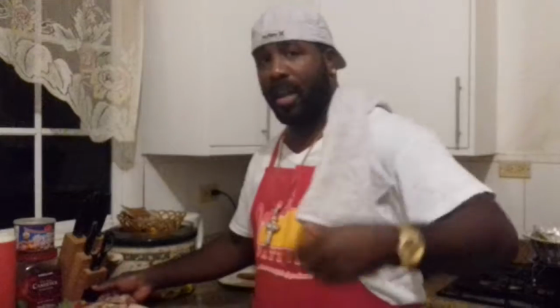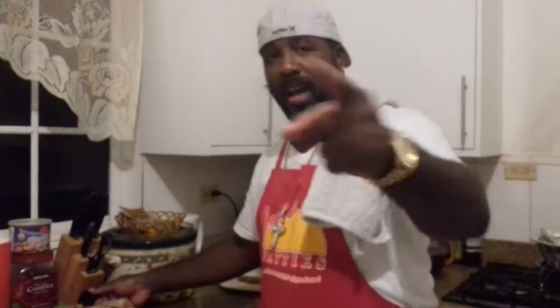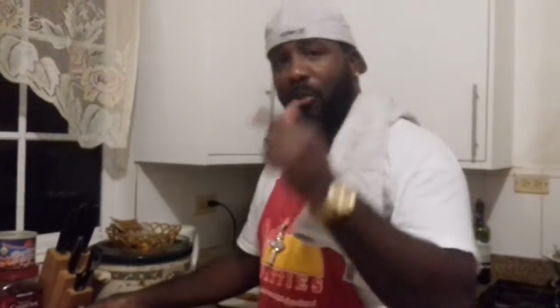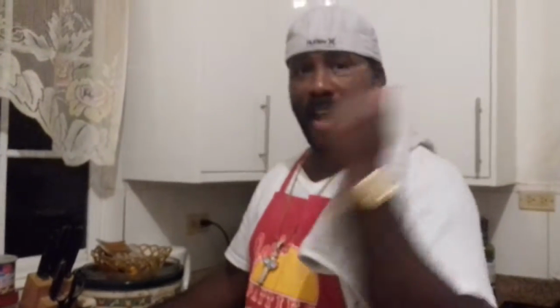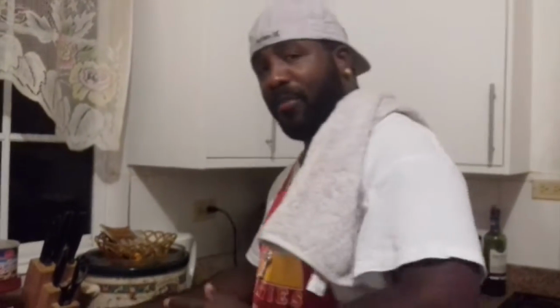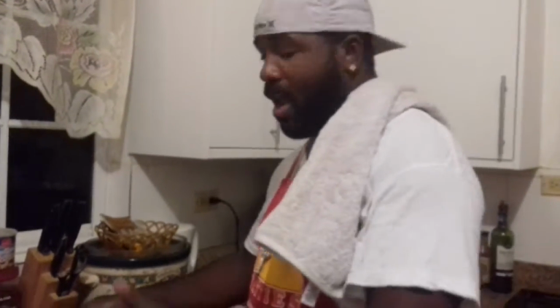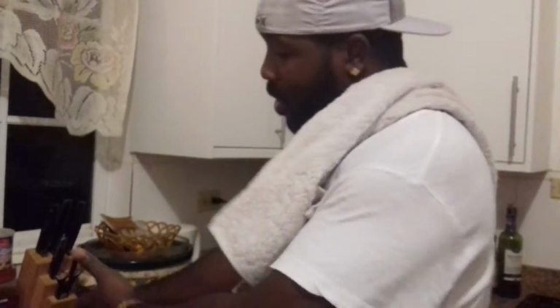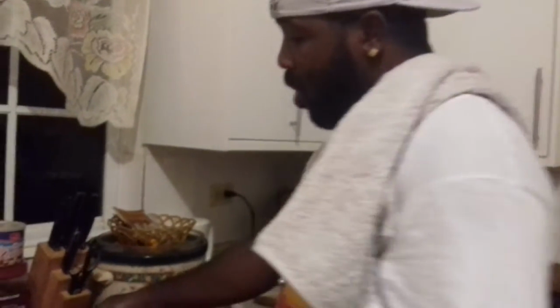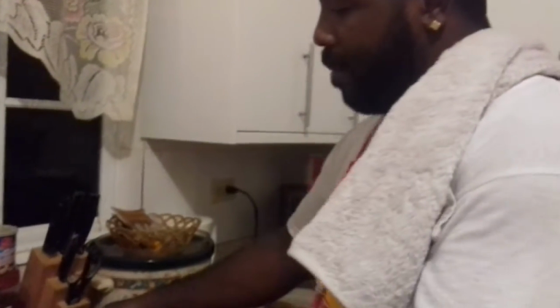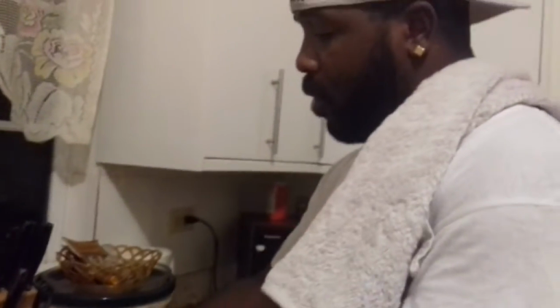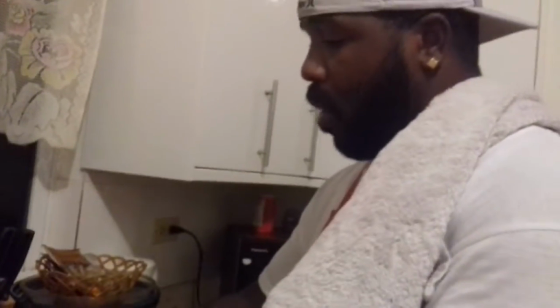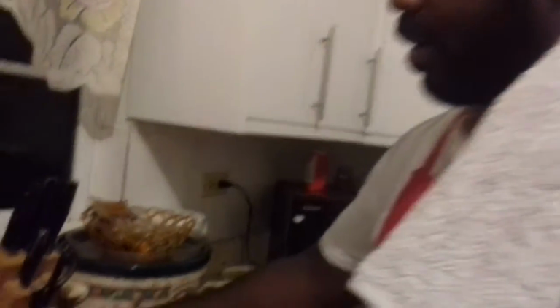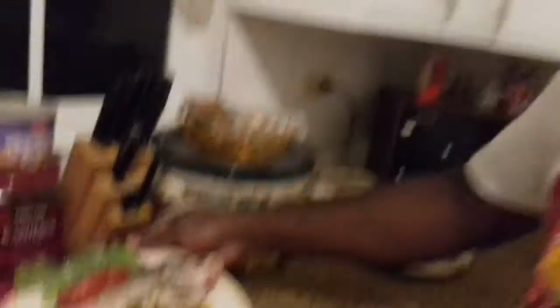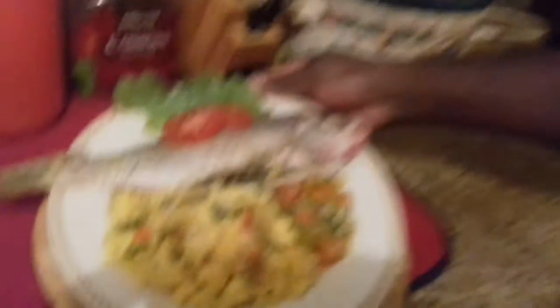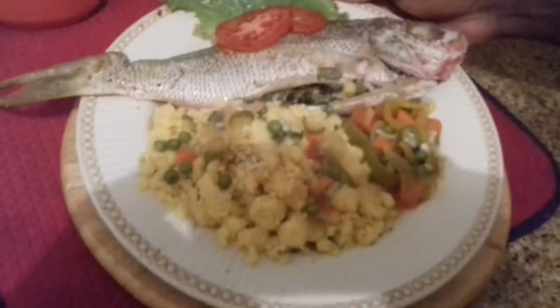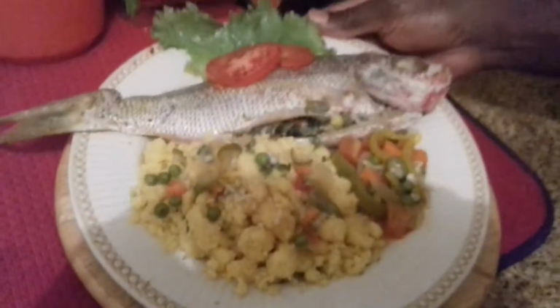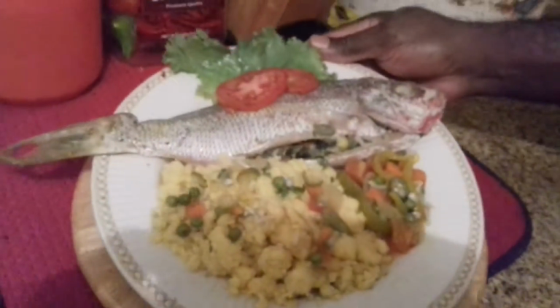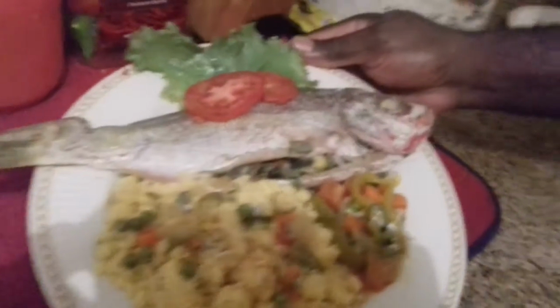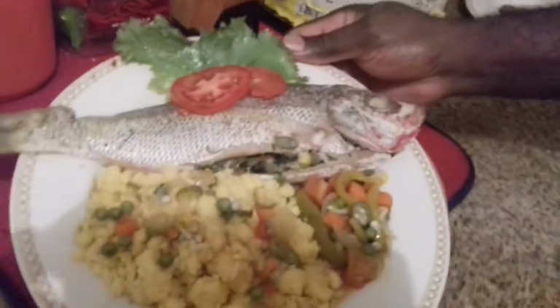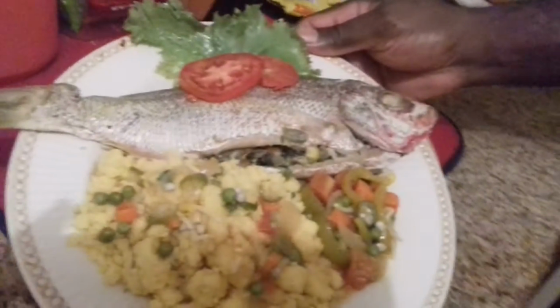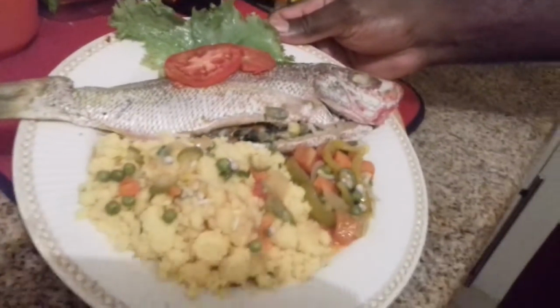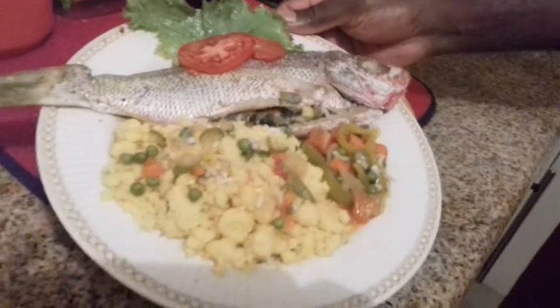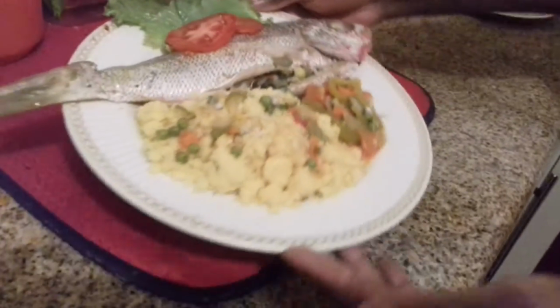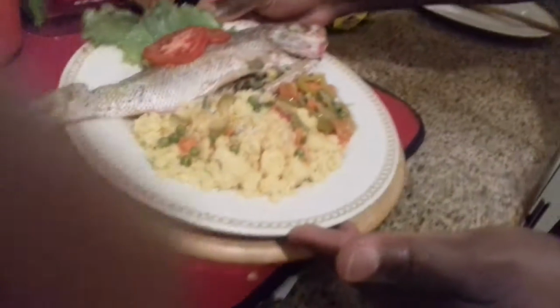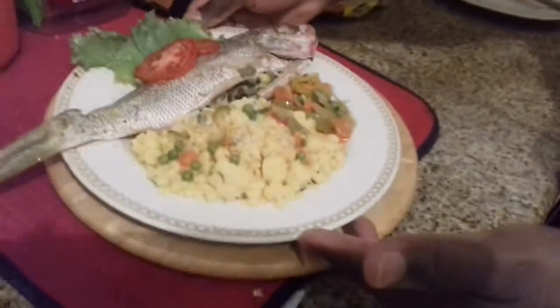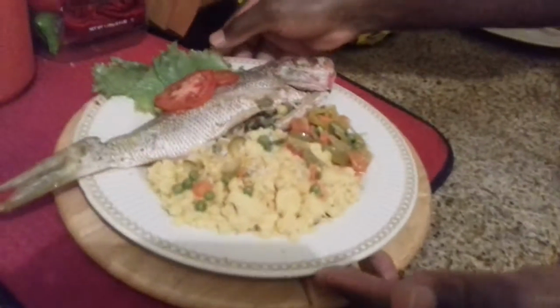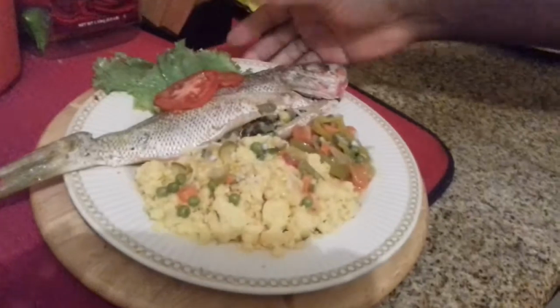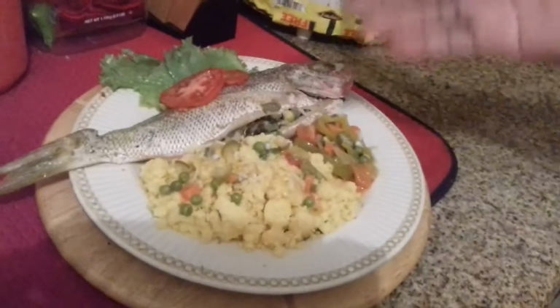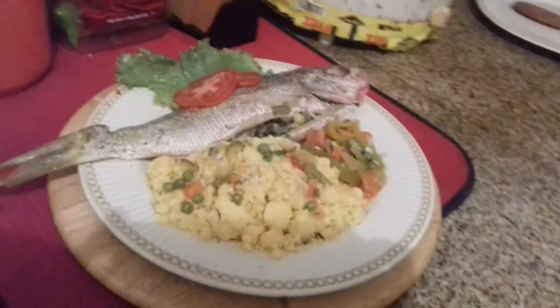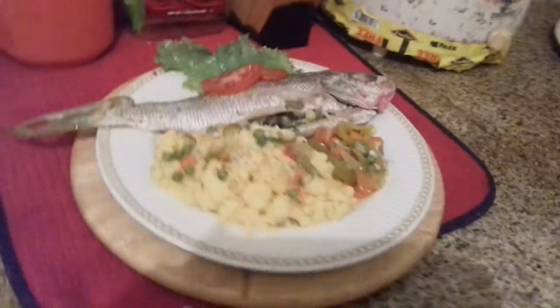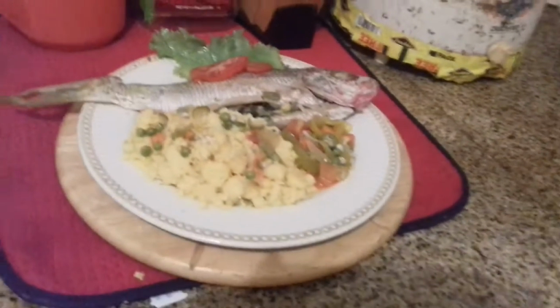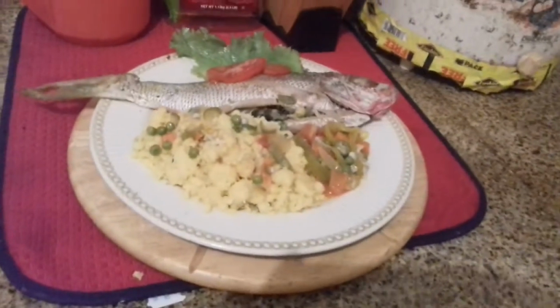So guys, I showed you the angel fish a while ago. Now I'm showing you what the snapper fish looks like. This is the snapper roast stove top.